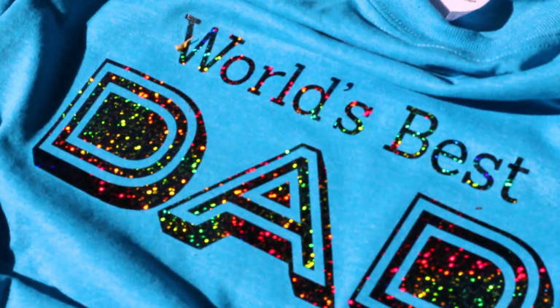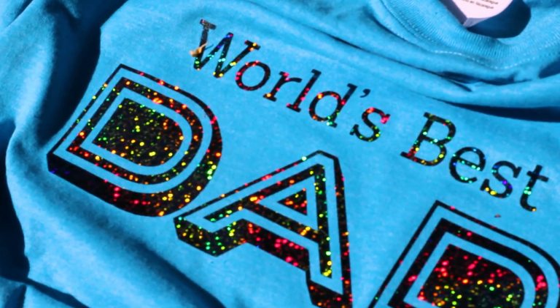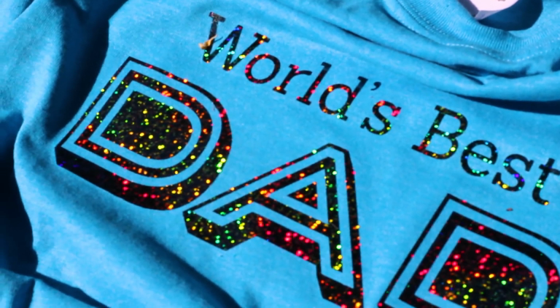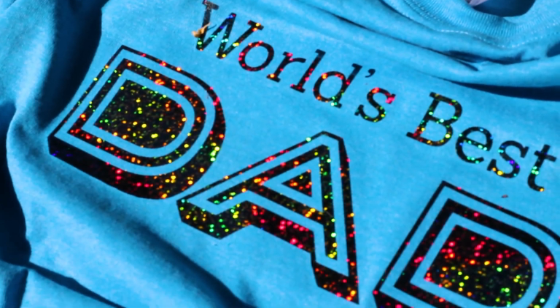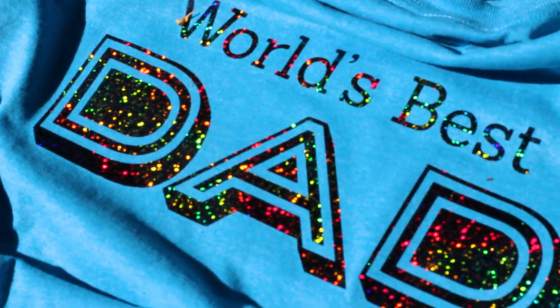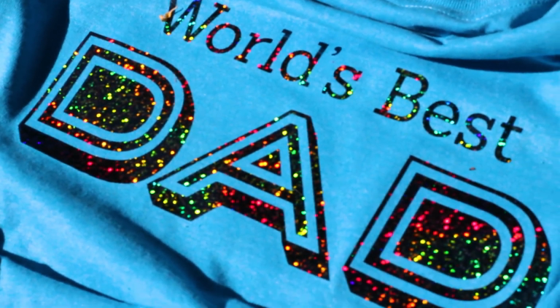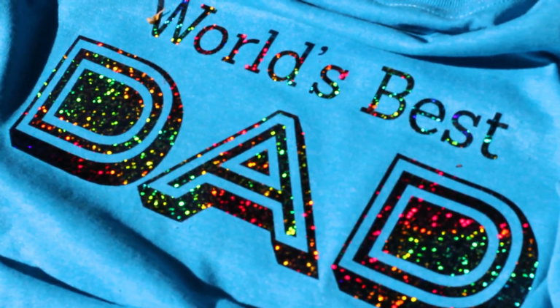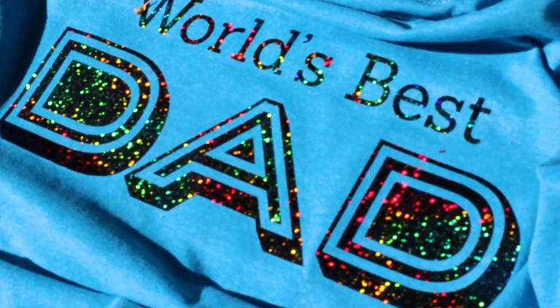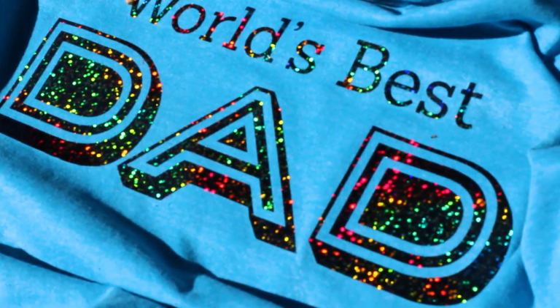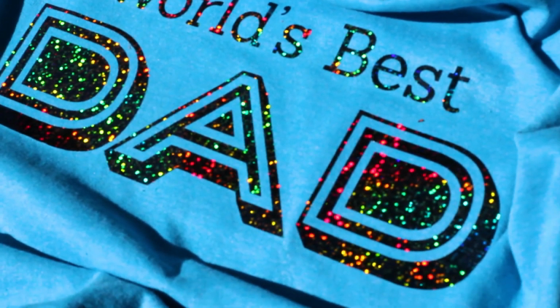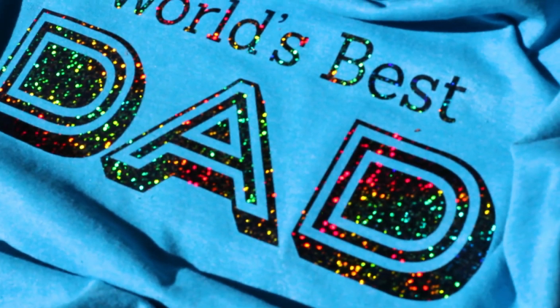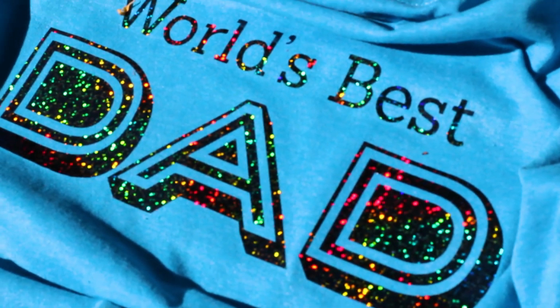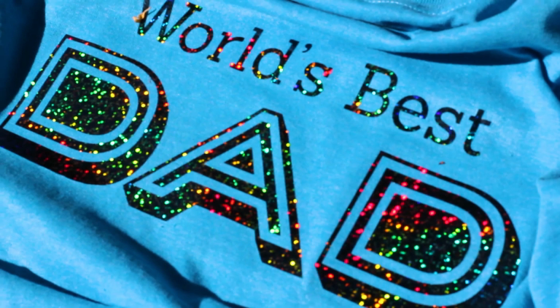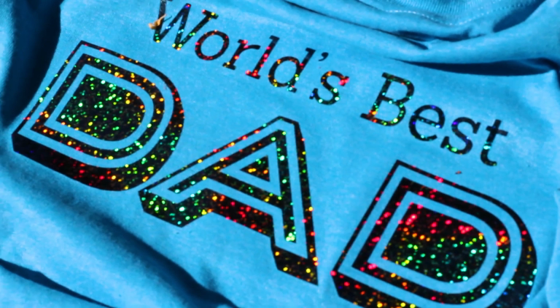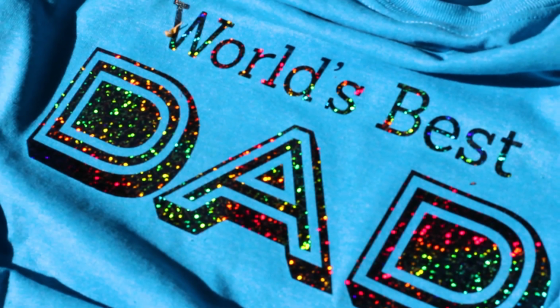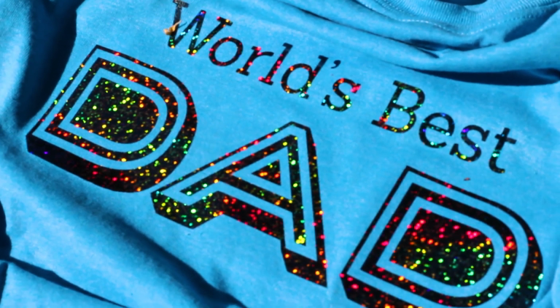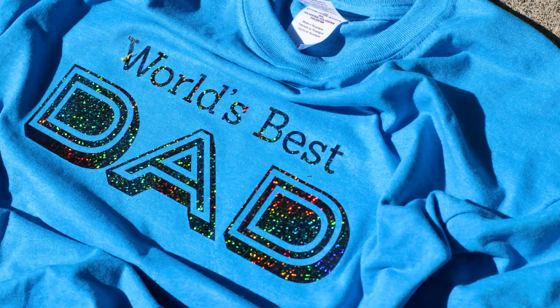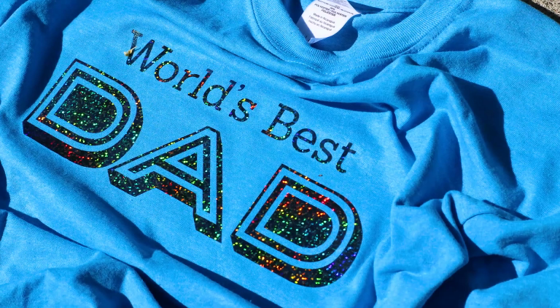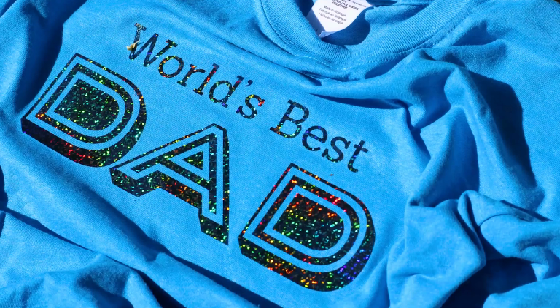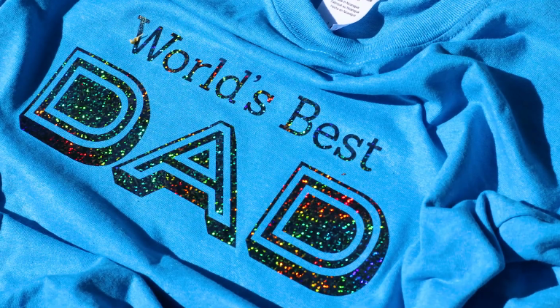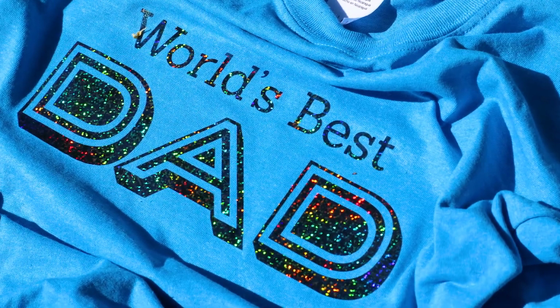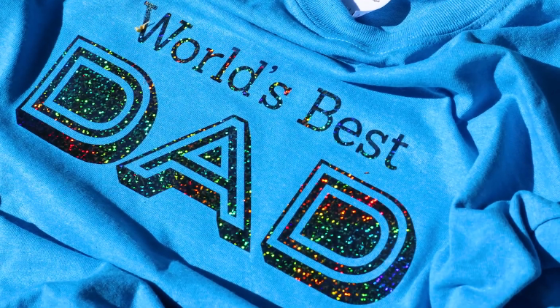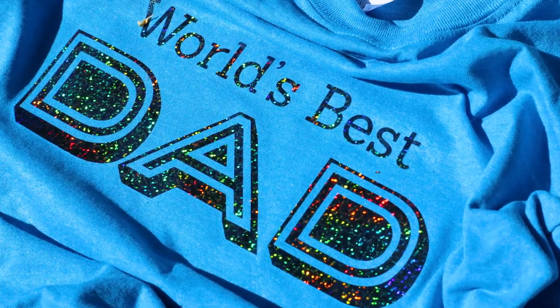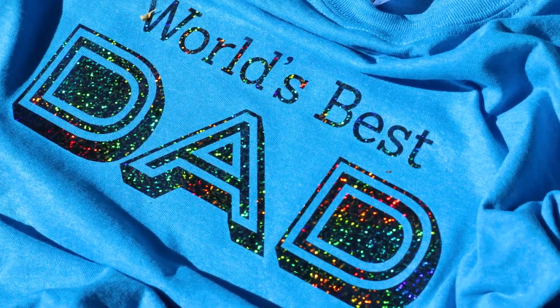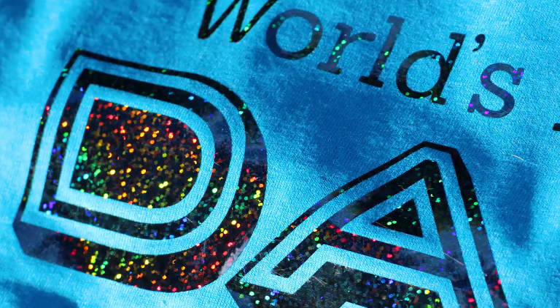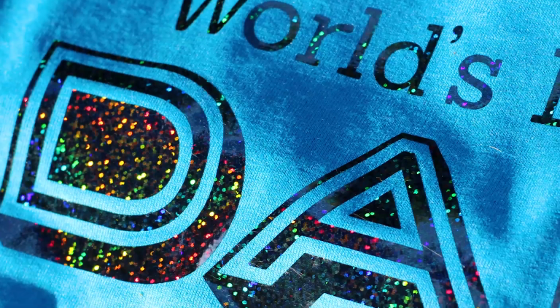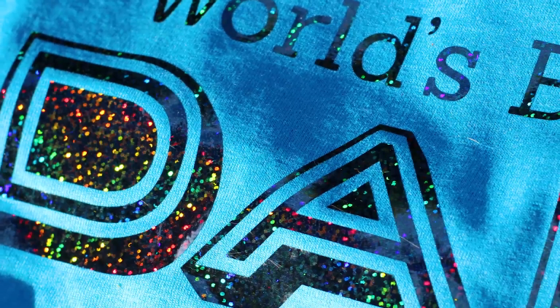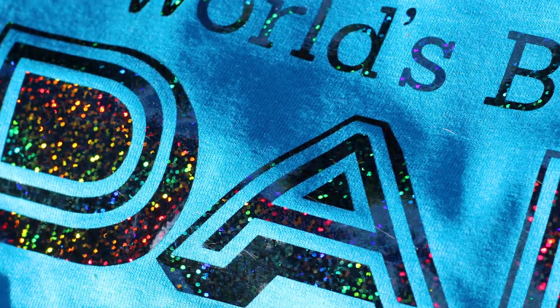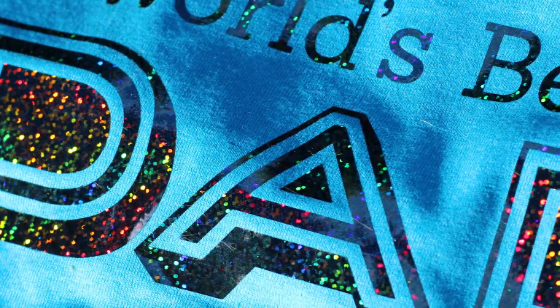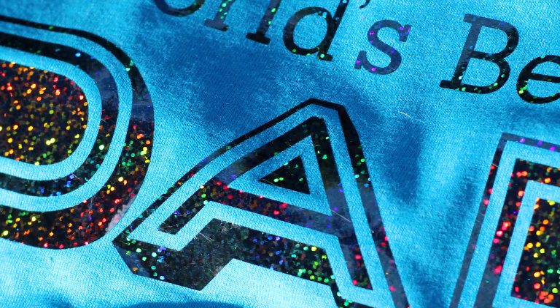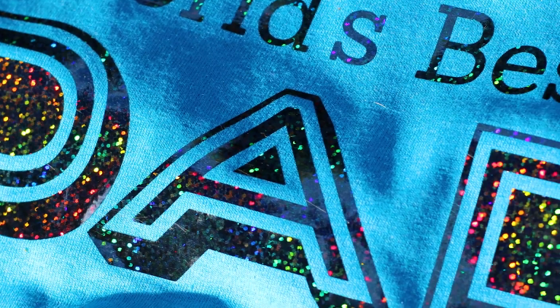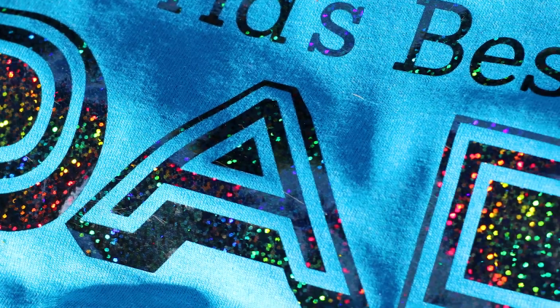Hi everyone! Today we're creating a holographic Father's Day t-shirt. I've created a couple different designs and there are two methods to make this, so let's get started.